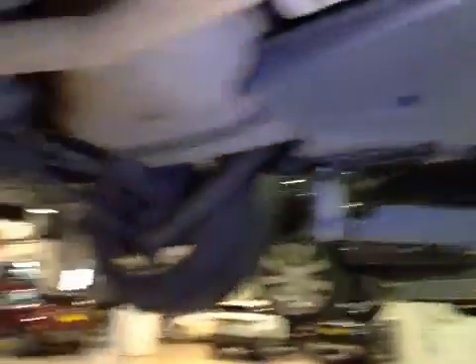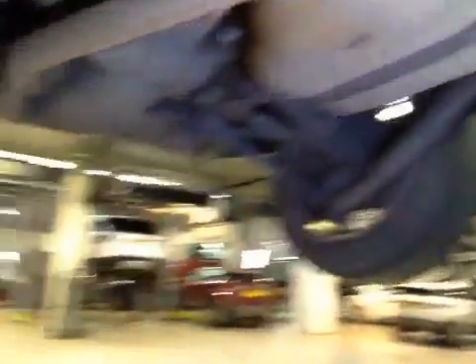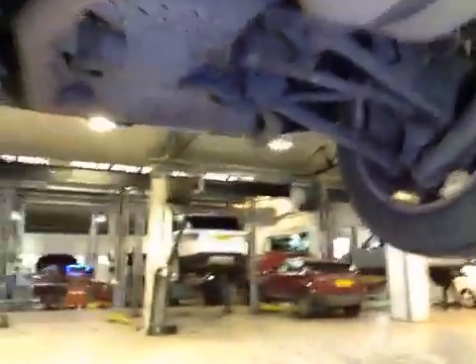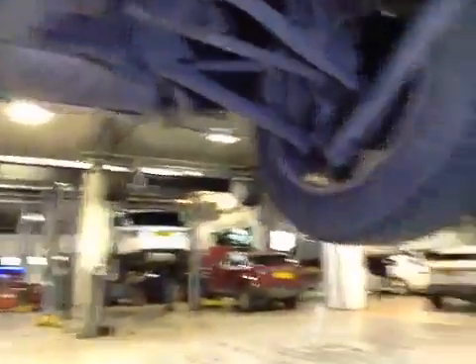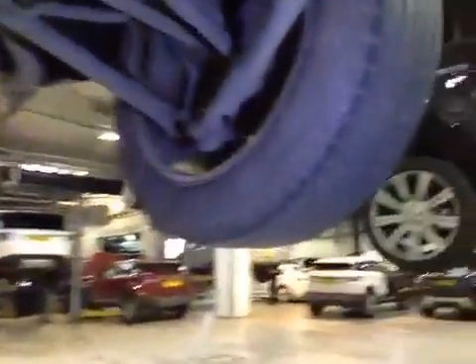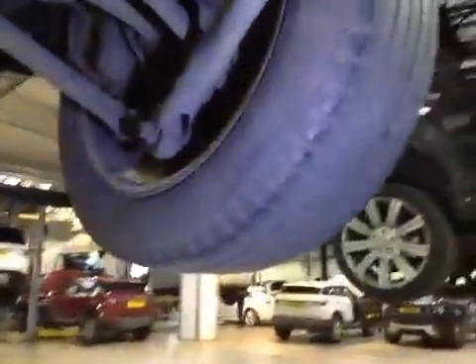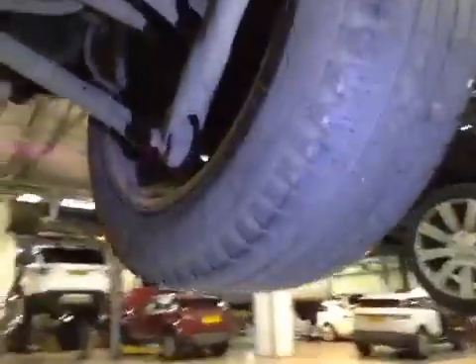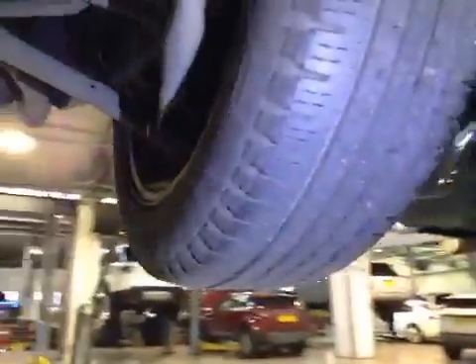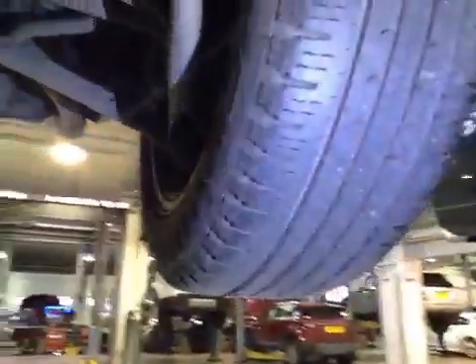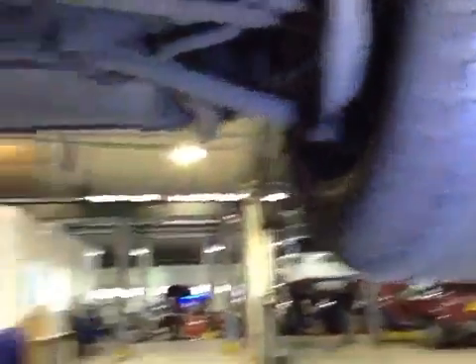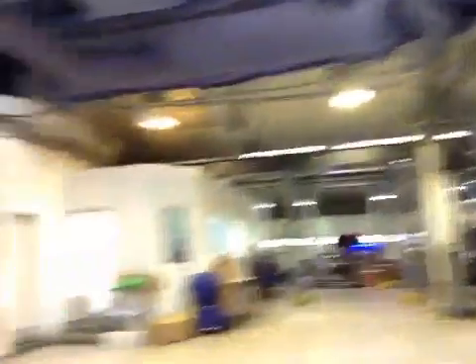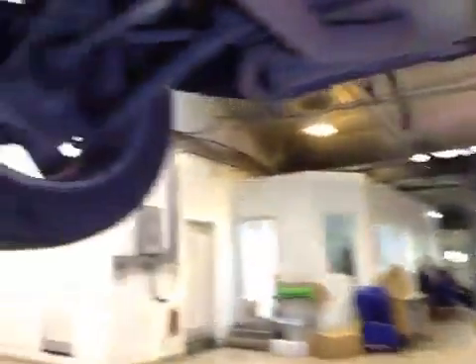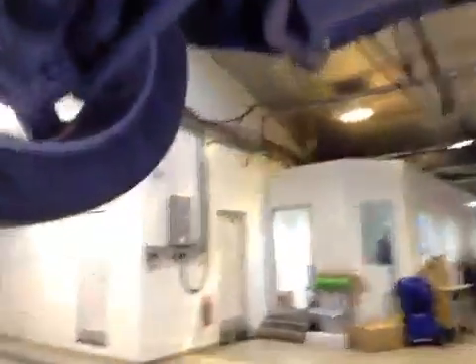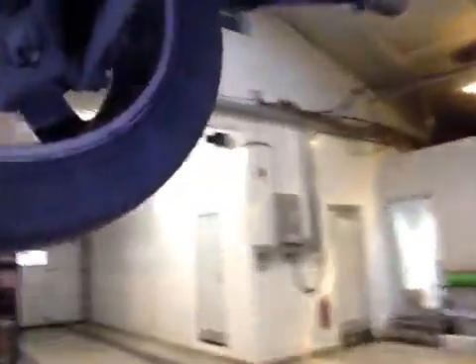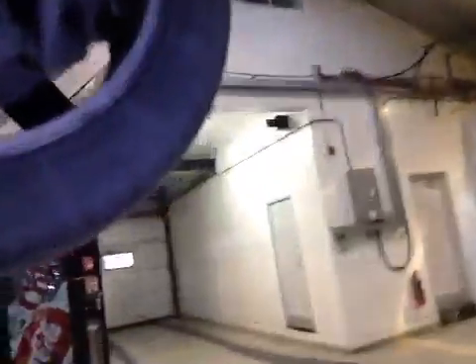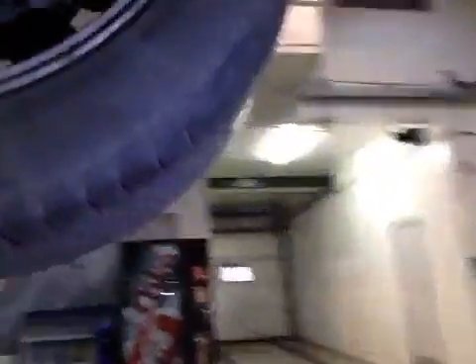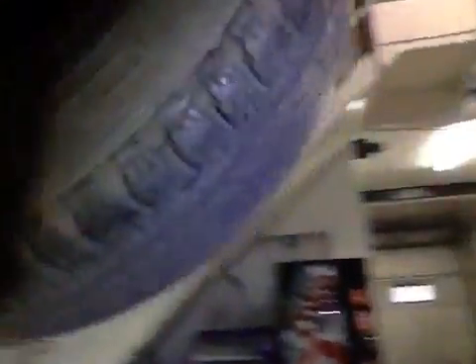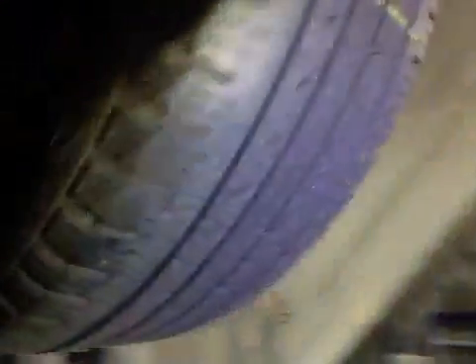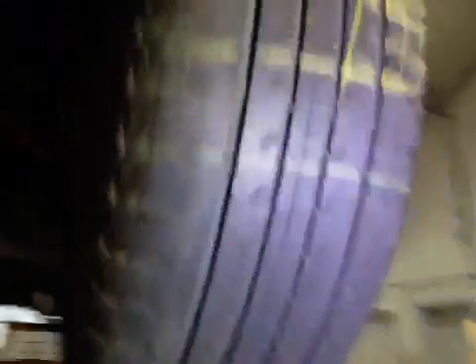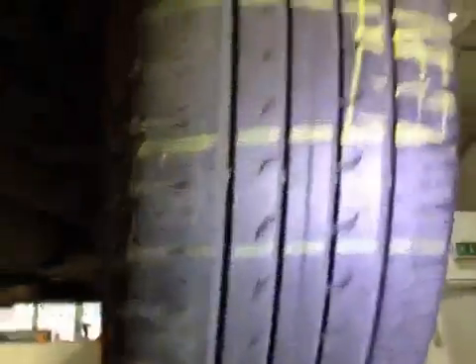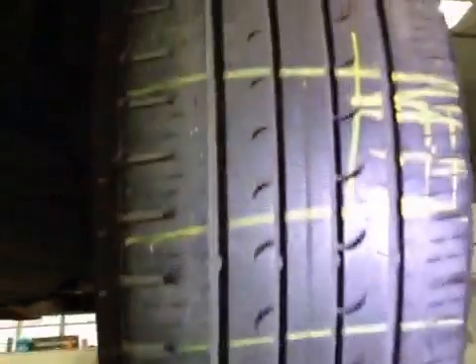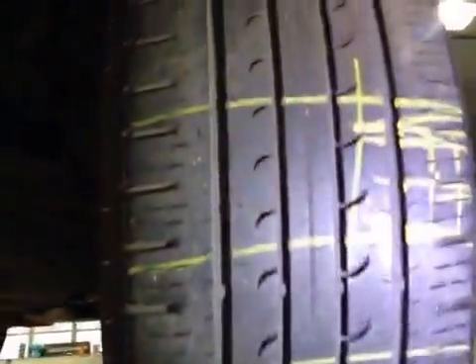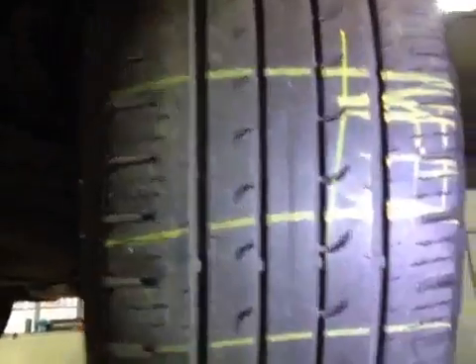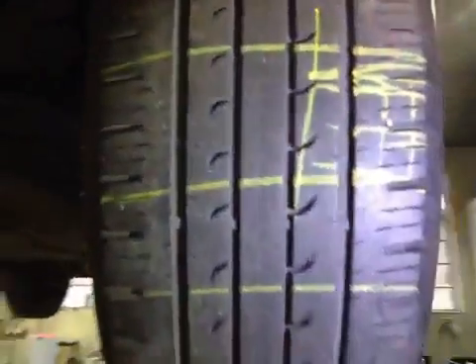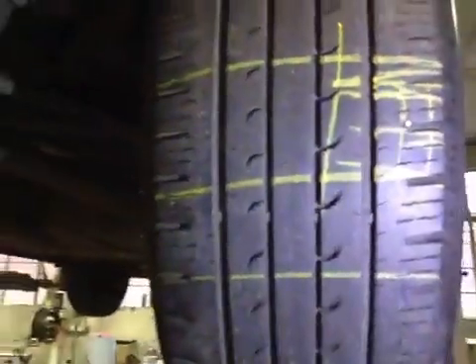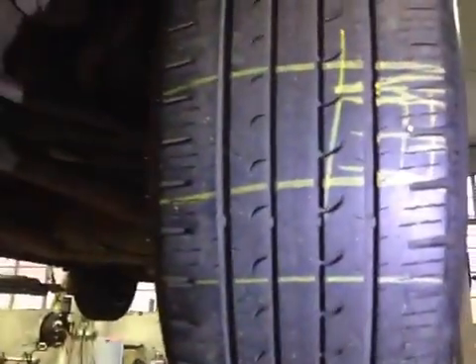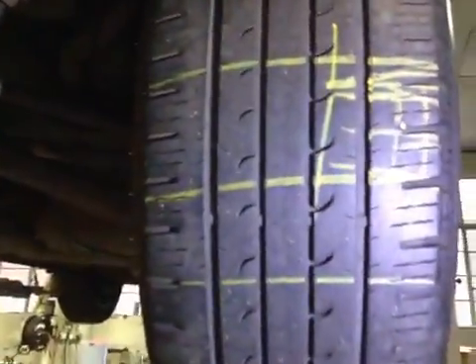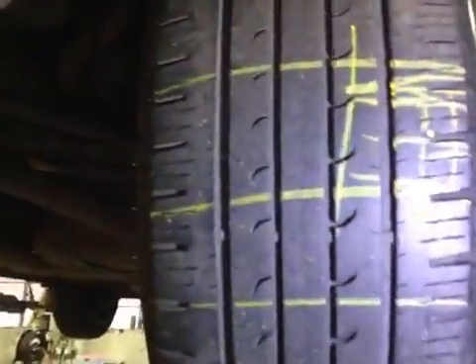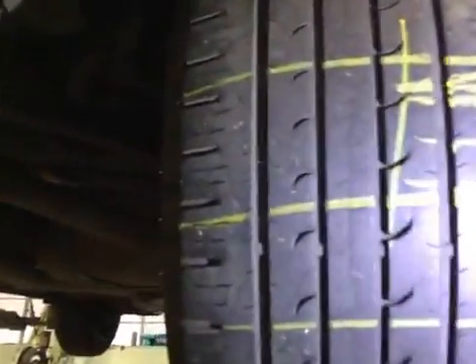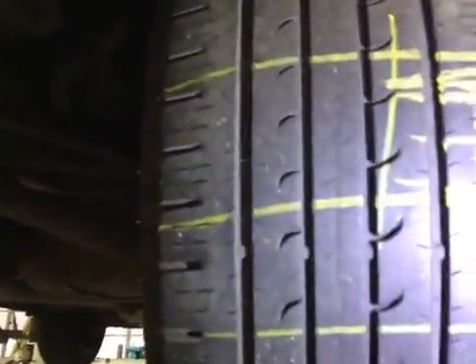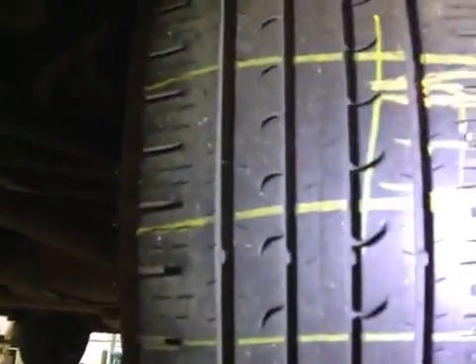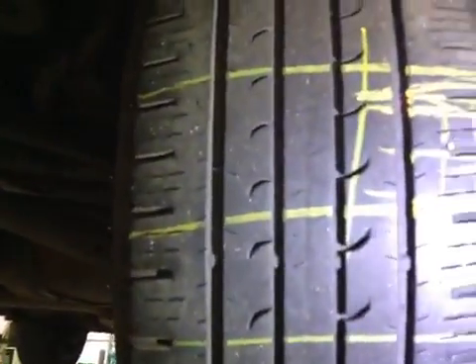Moving to the rear, the near-side rear tyre is in green. The off-side rear tyre is in red due to a puncture — too close to the edge, making this an unsafe repair.